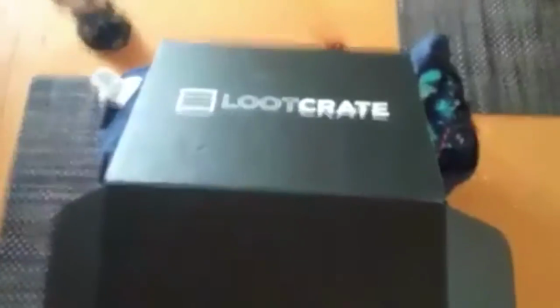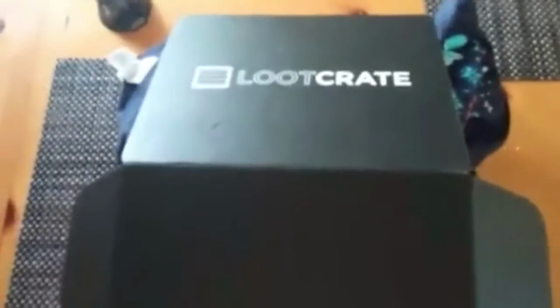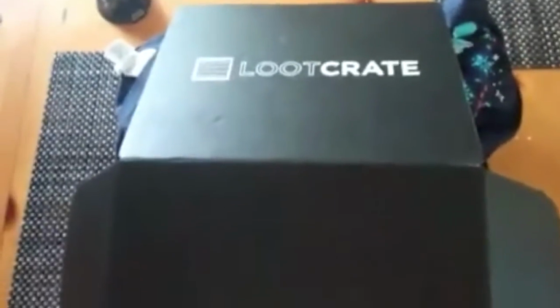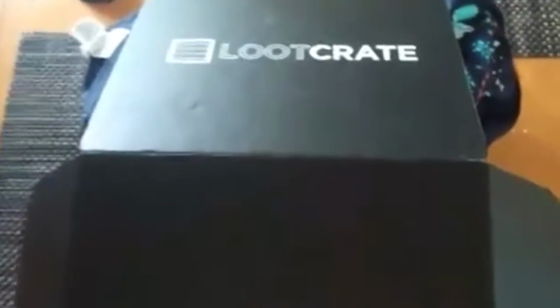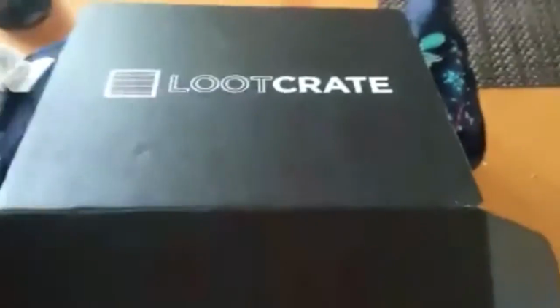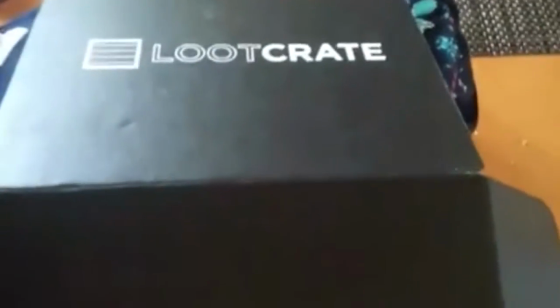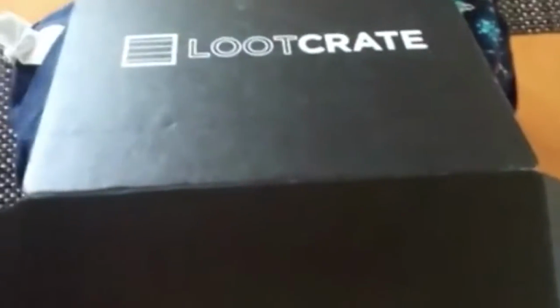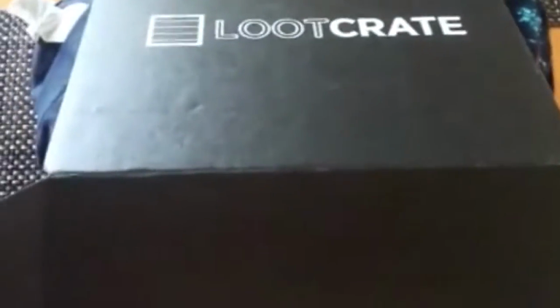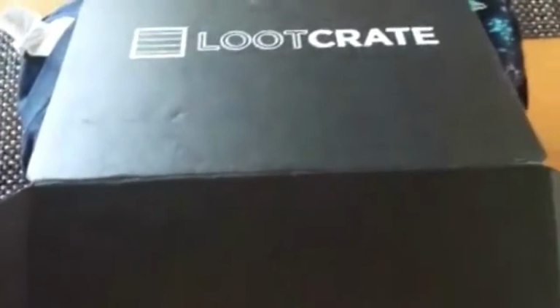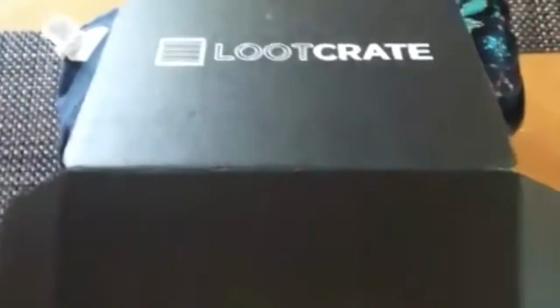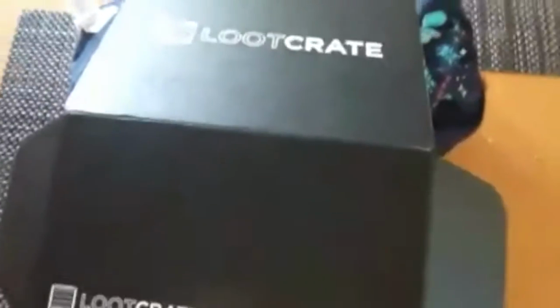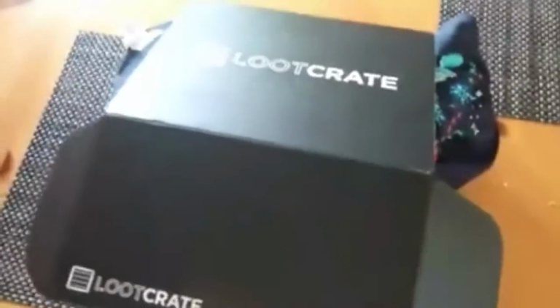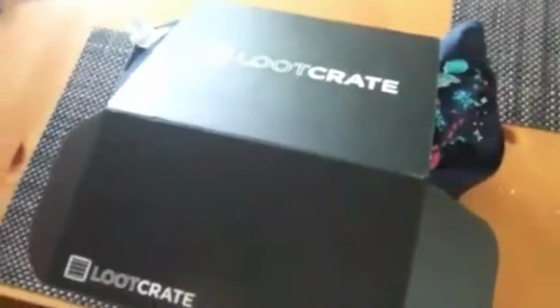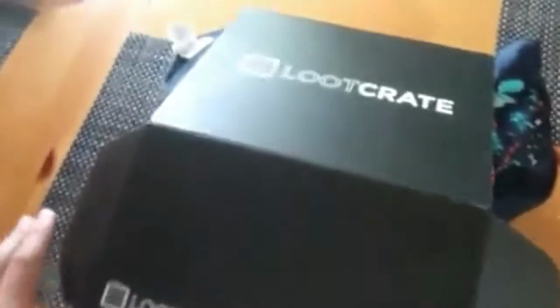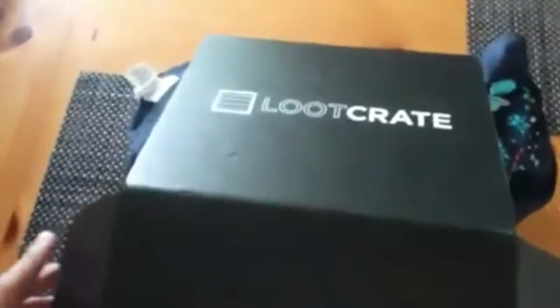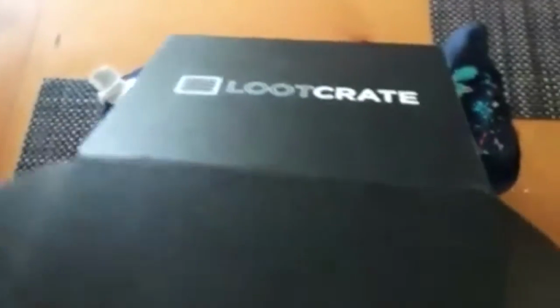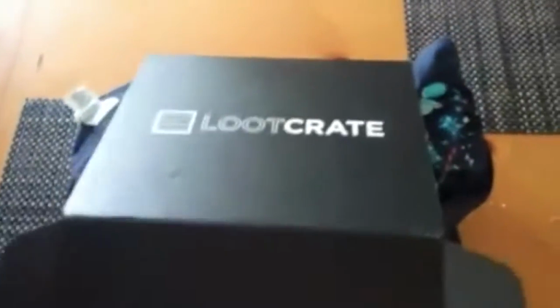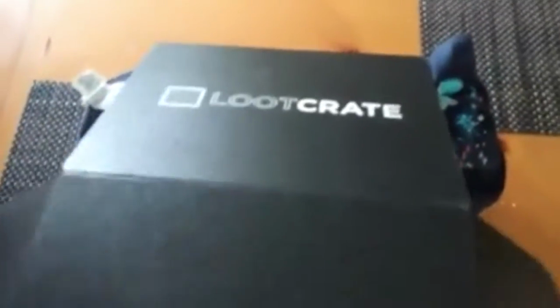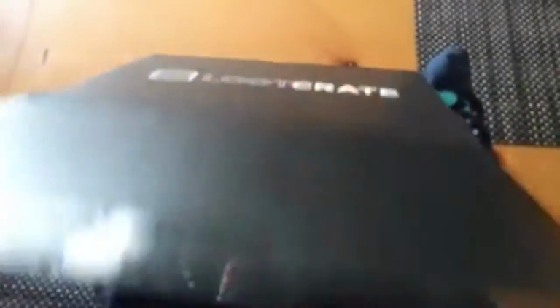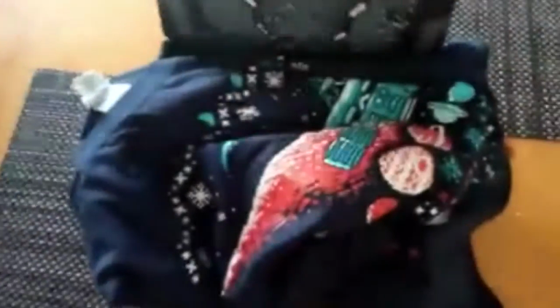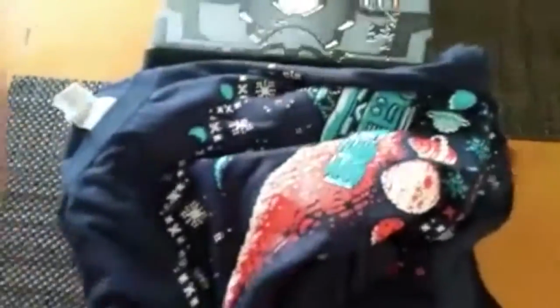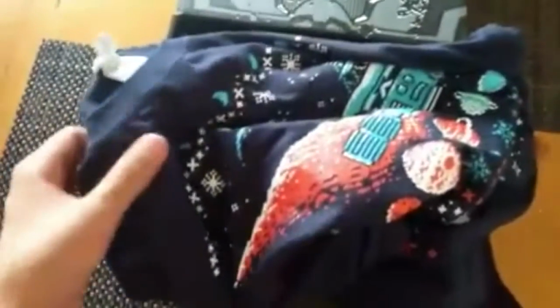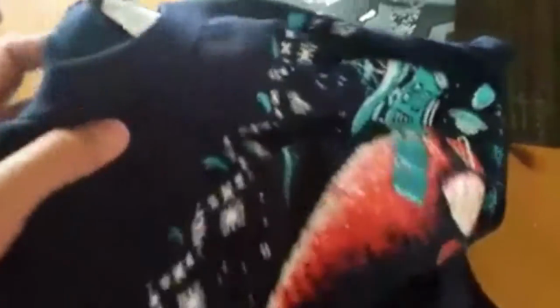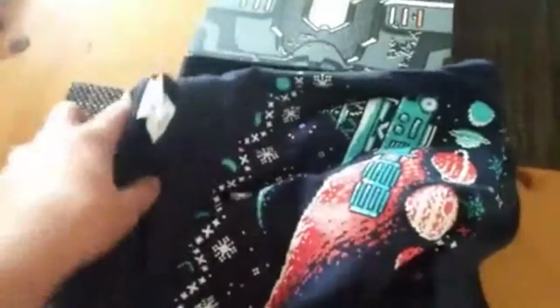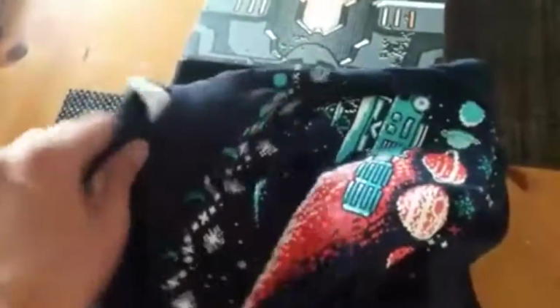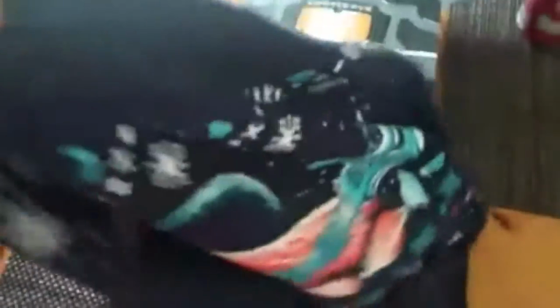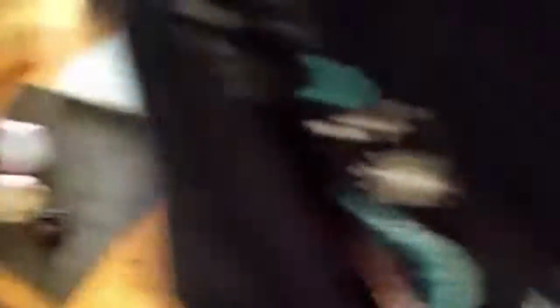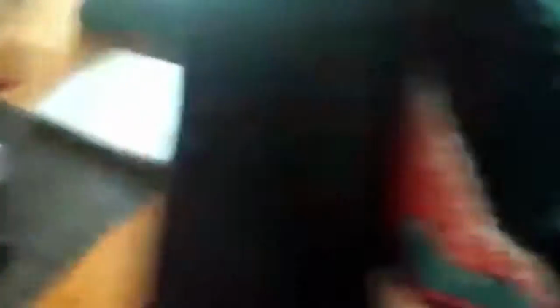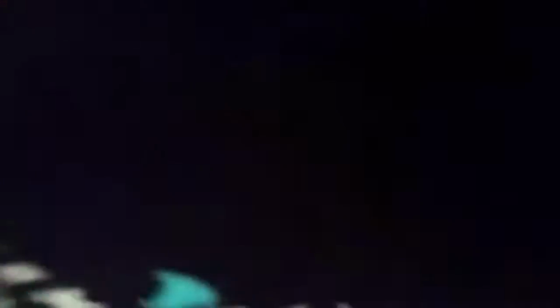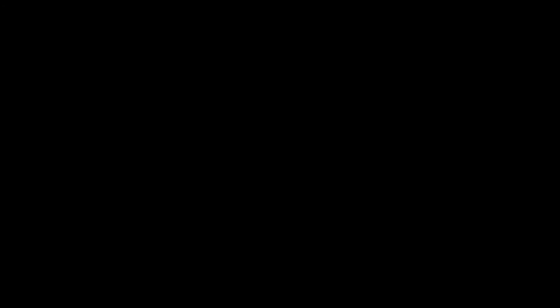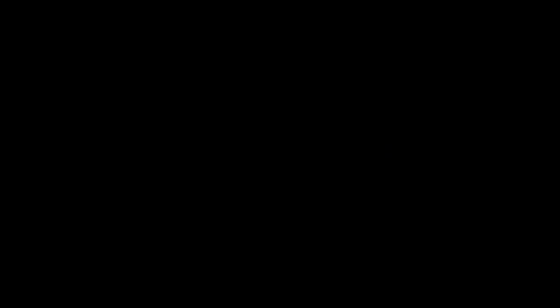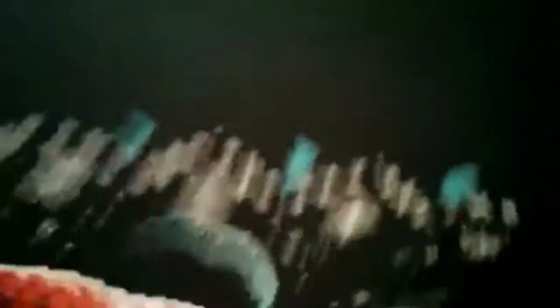It's Roblo here, welcome to another Loot Crate unboxing for December 2015. I got this two days ago and already unboxed it, so let's look at what it includes.